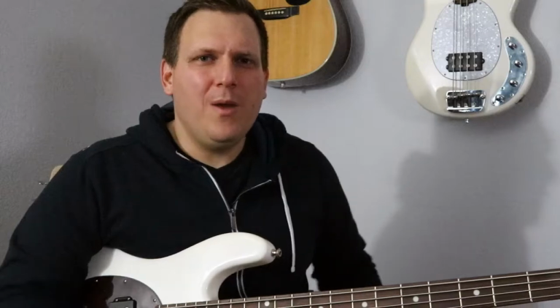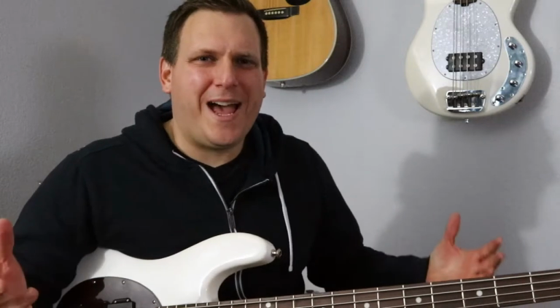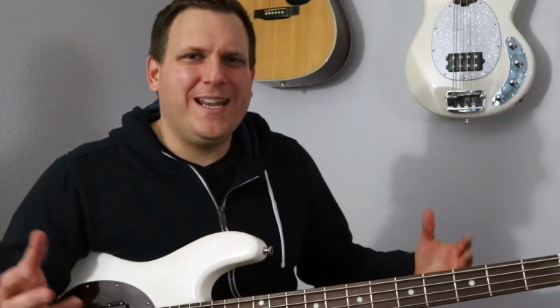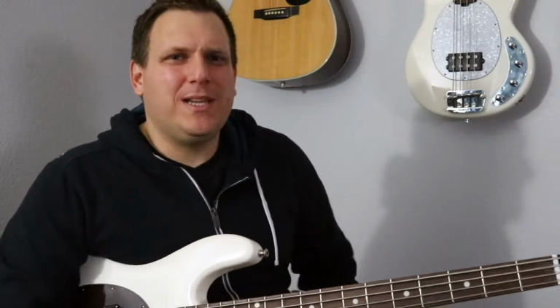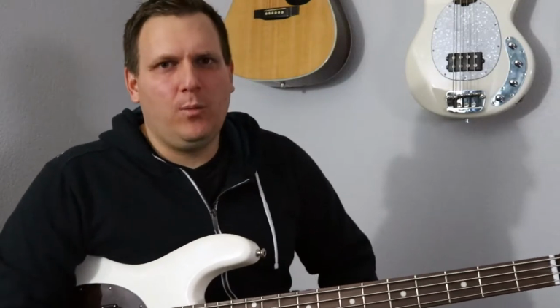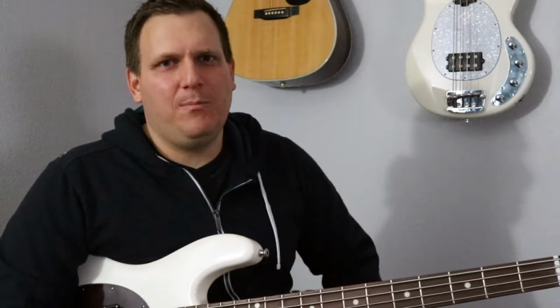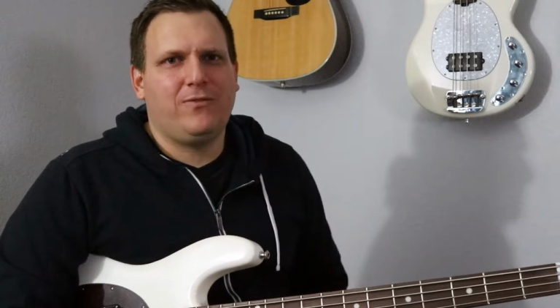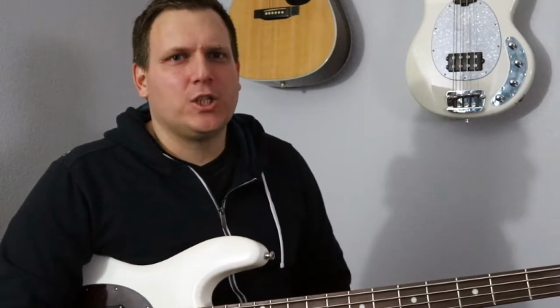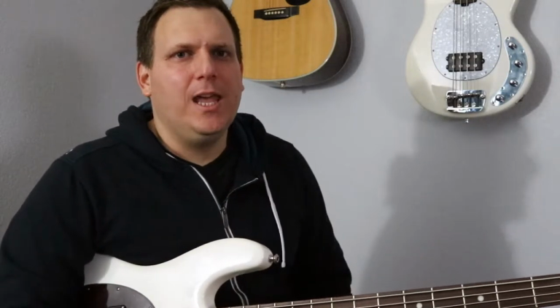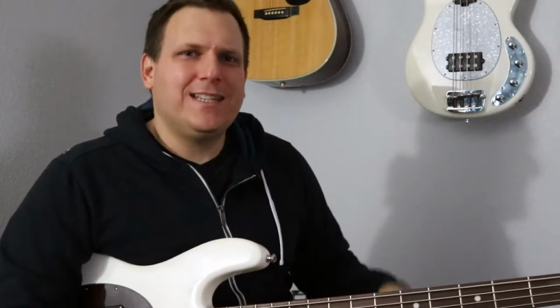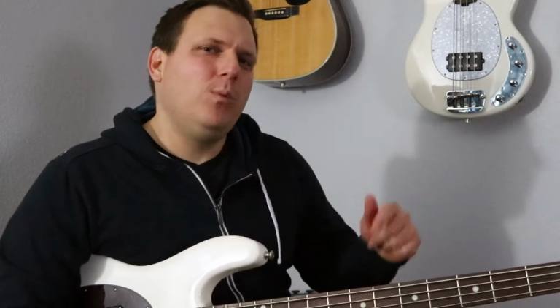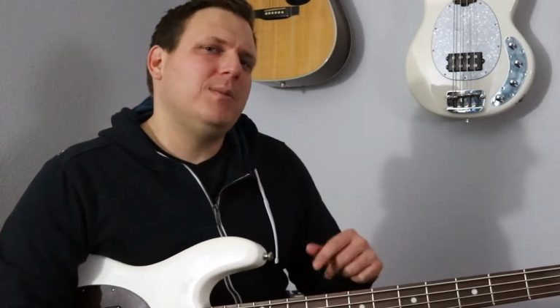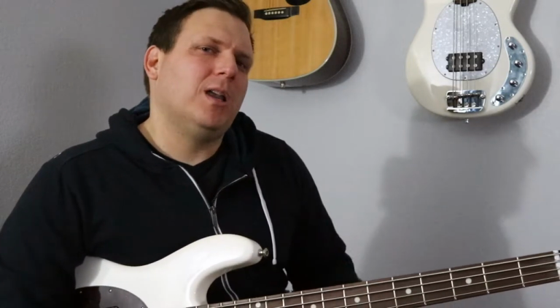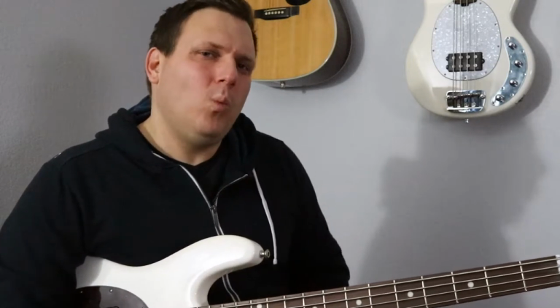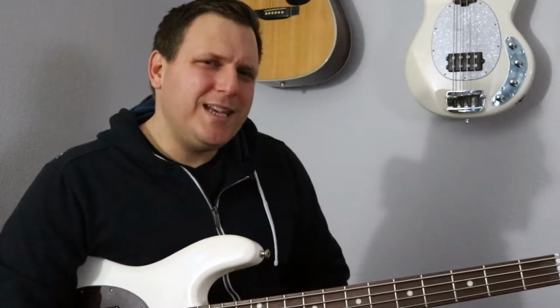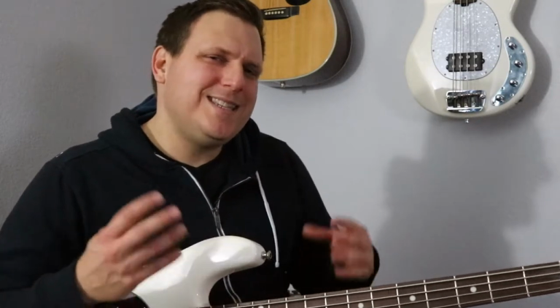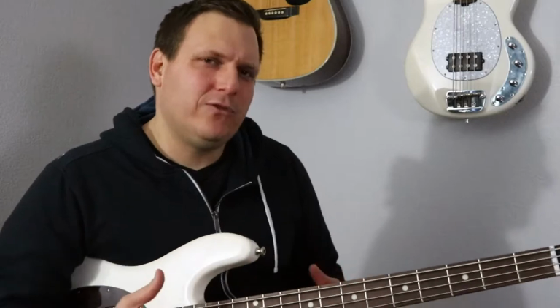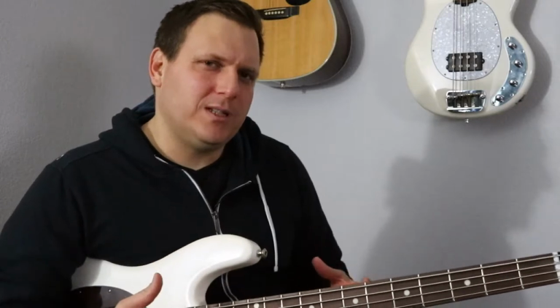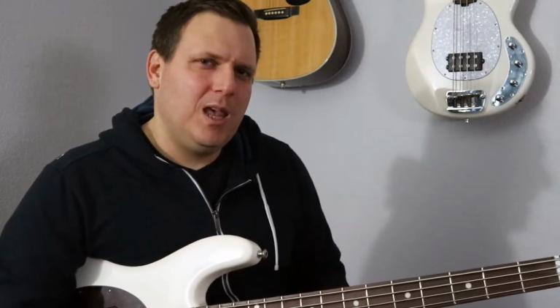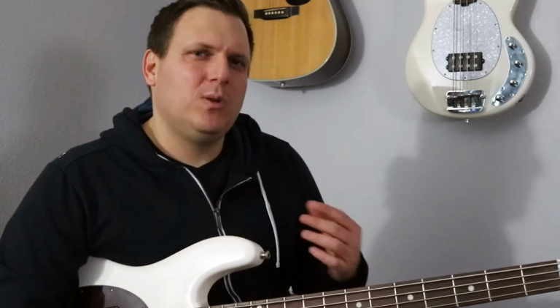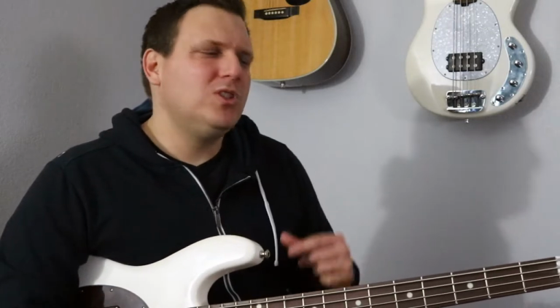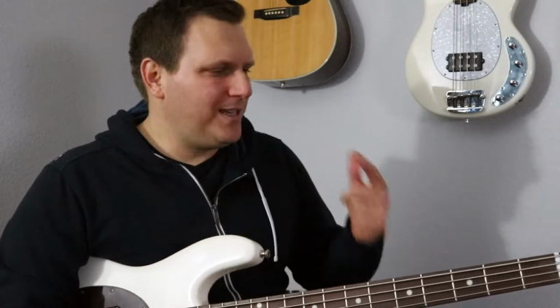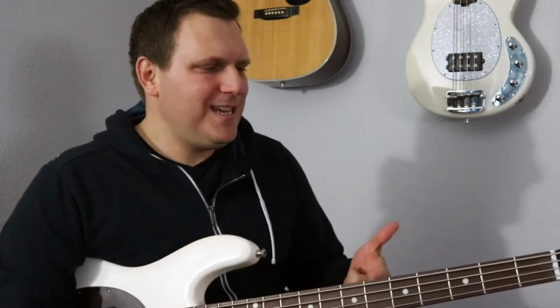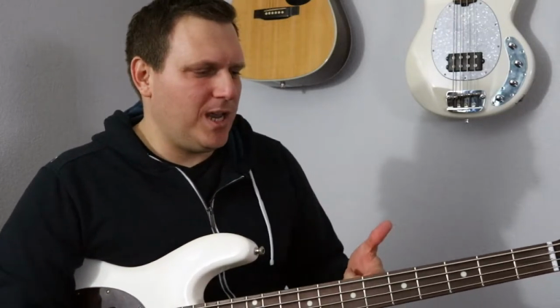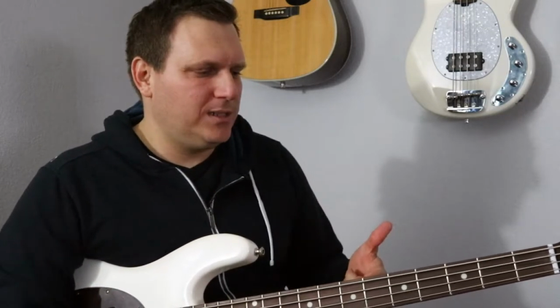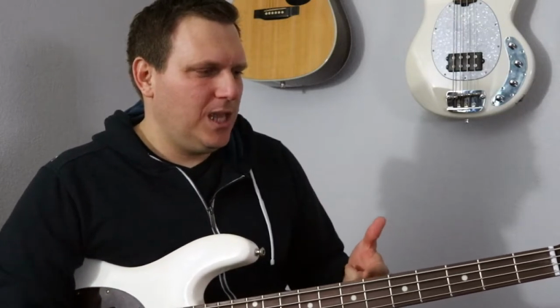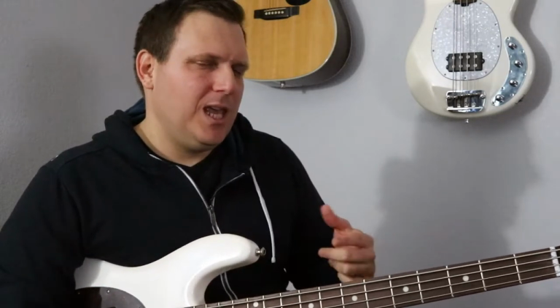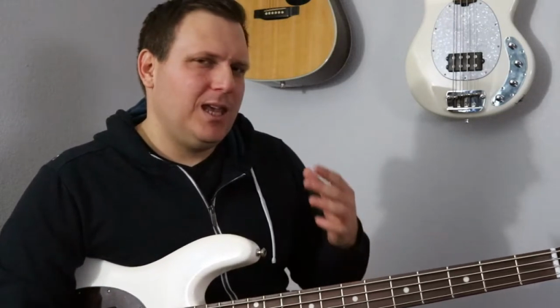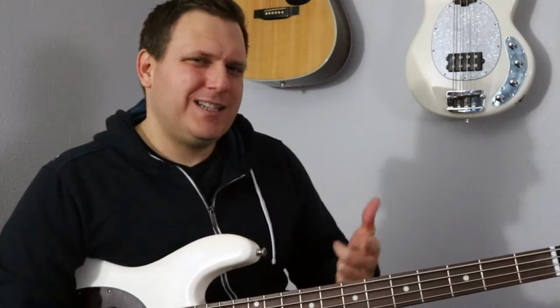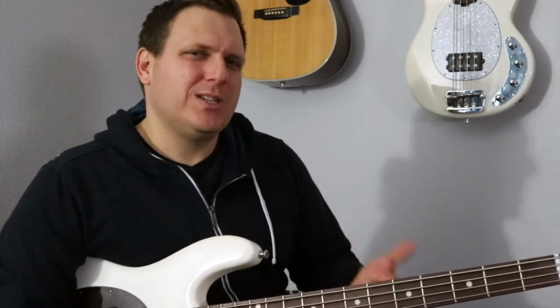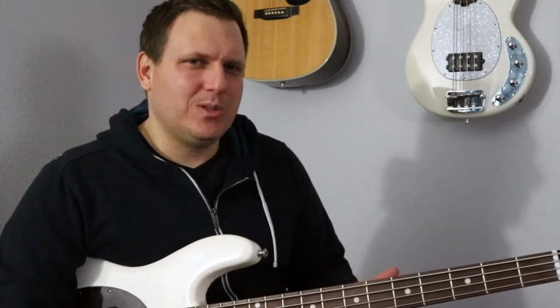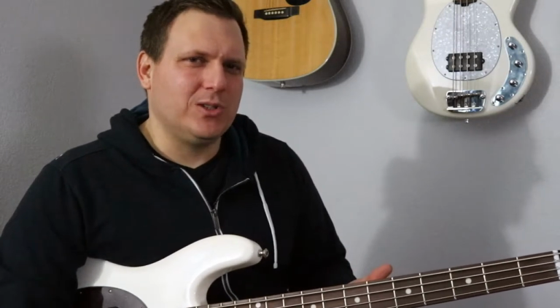Hey, what's happening? It's B-Side with The Bass Factory and today we're going to be talking about what is the difference between a Music Man Stingray and a Stingray SLO Special.